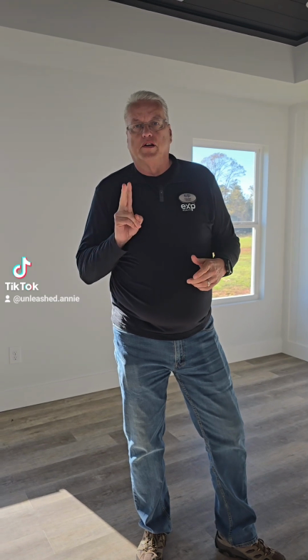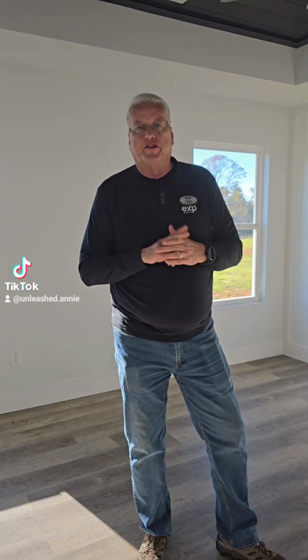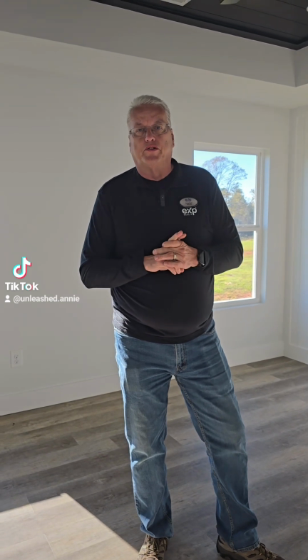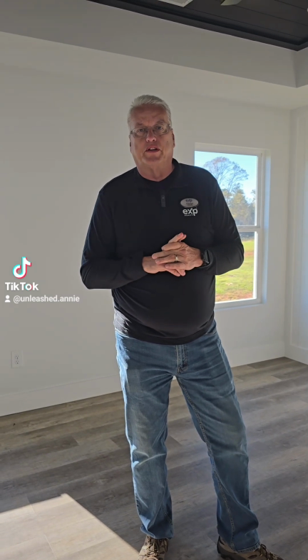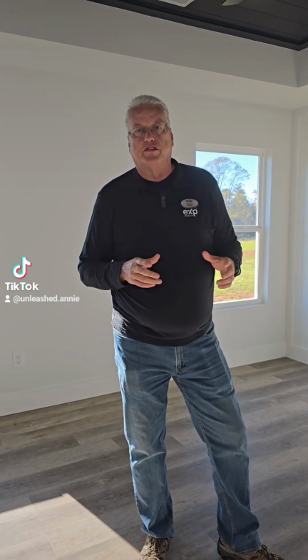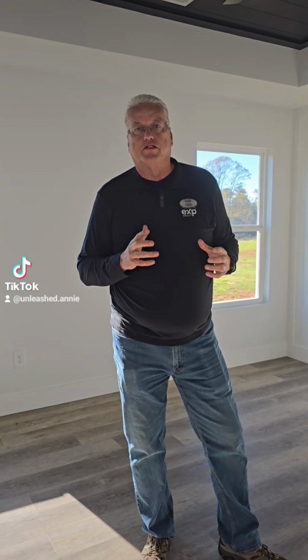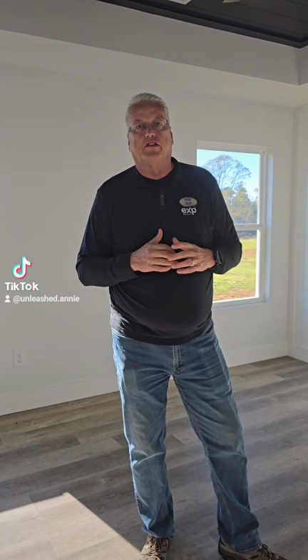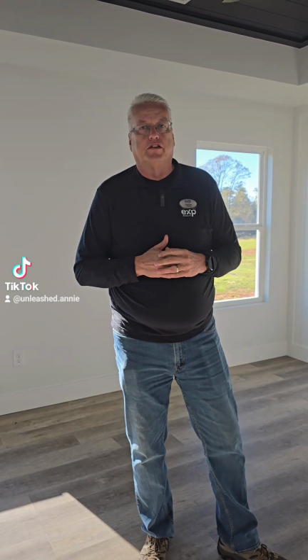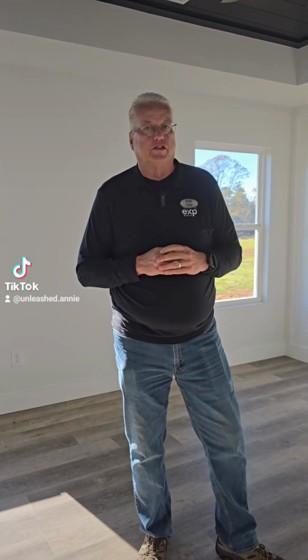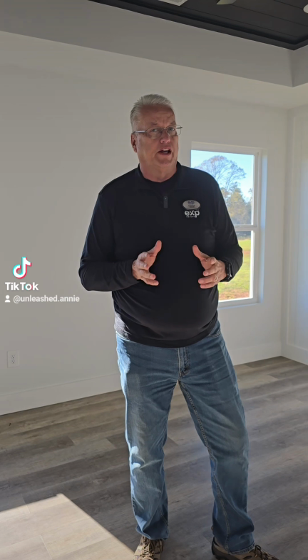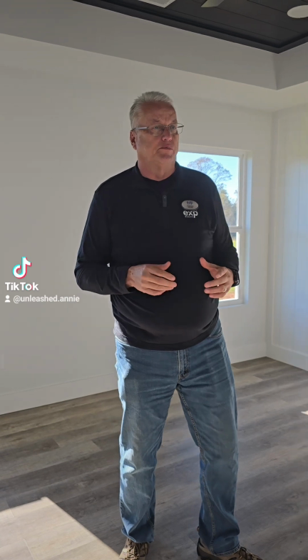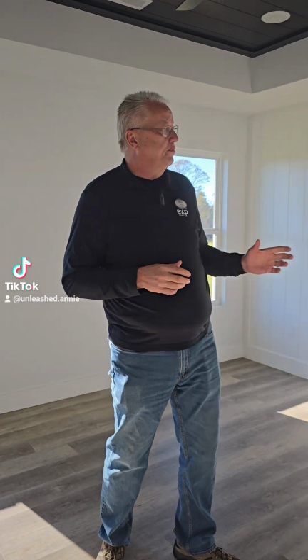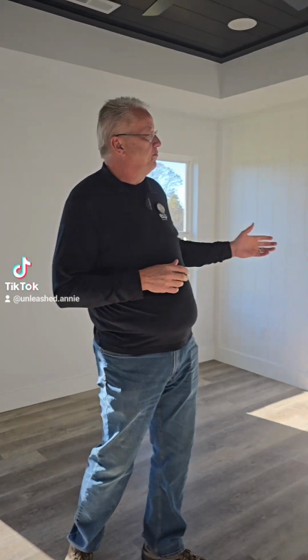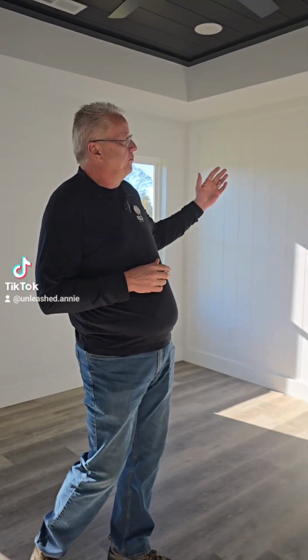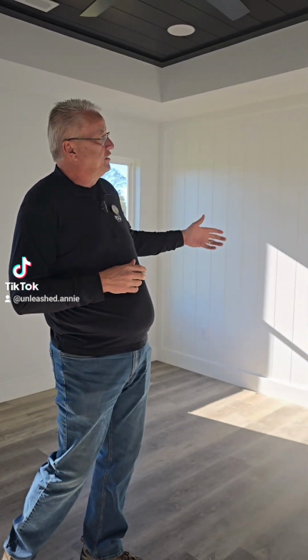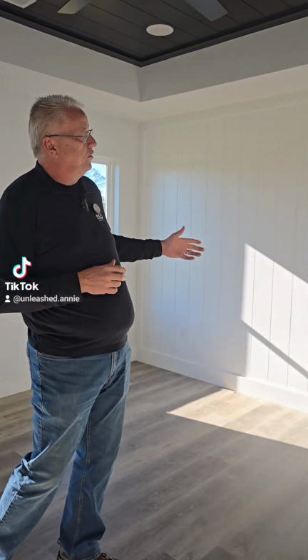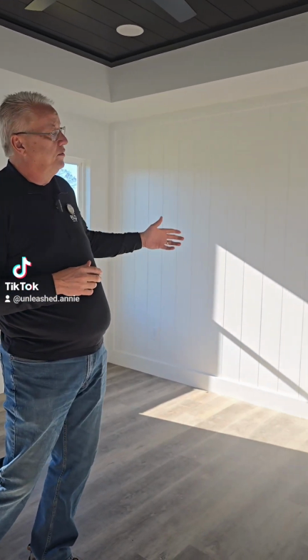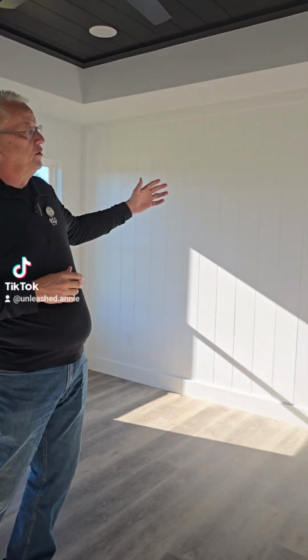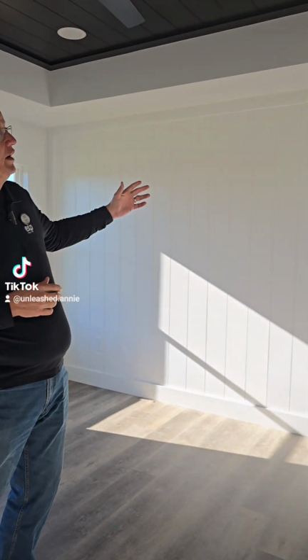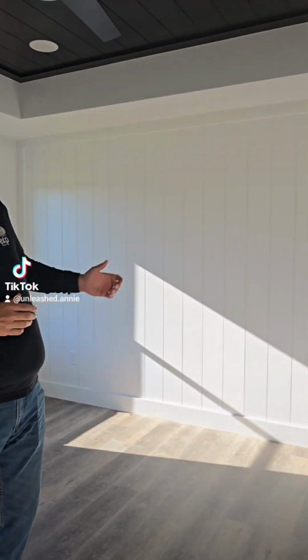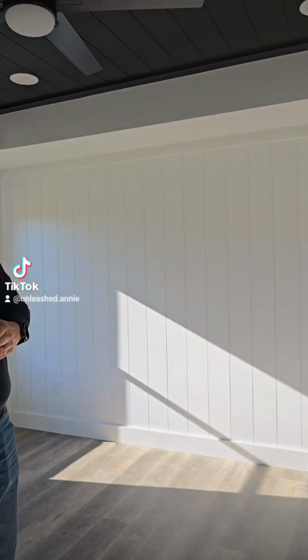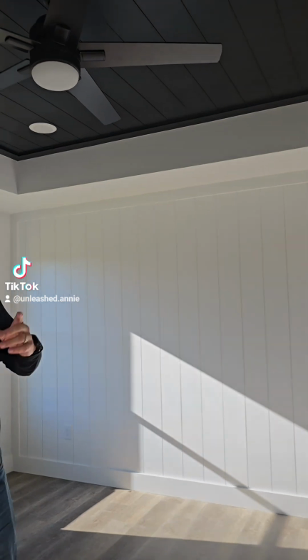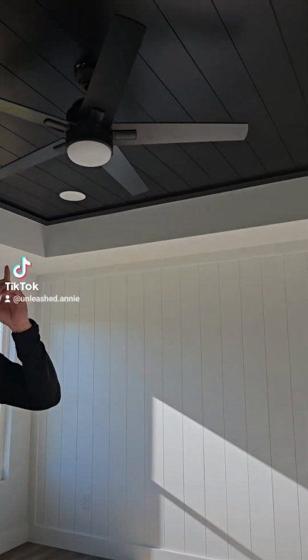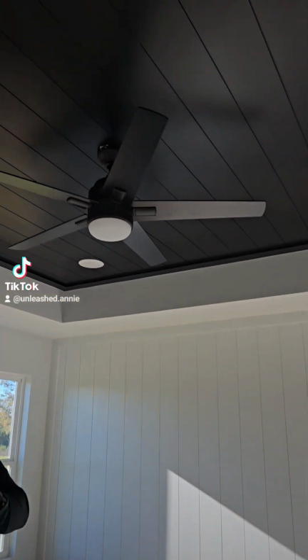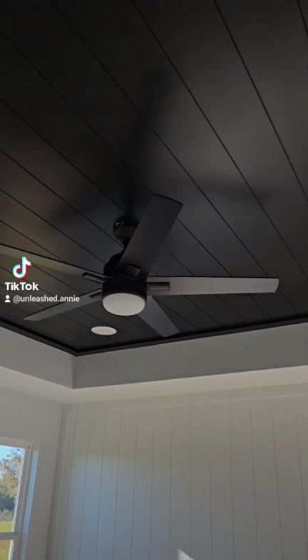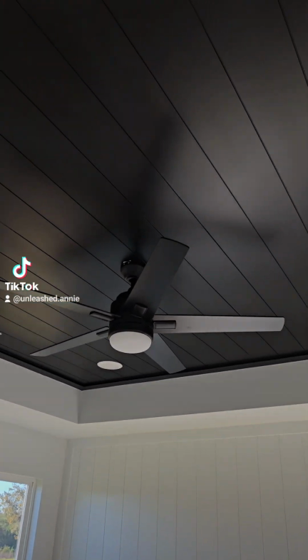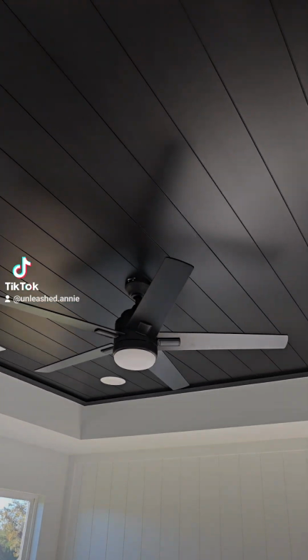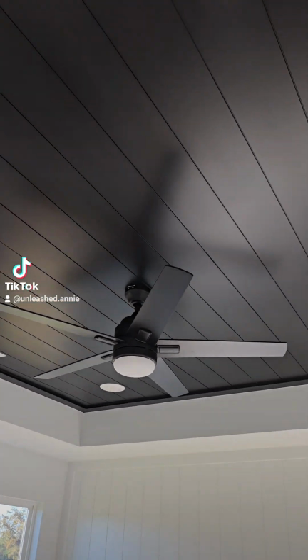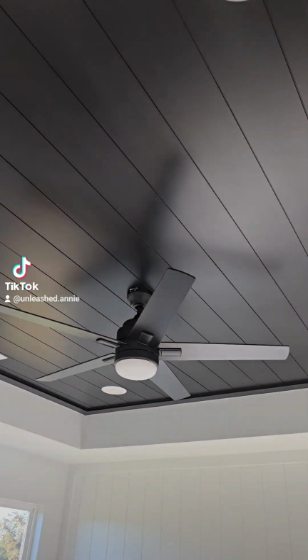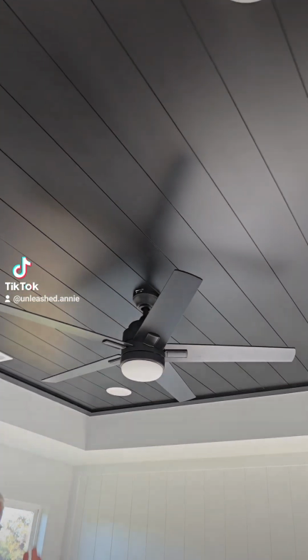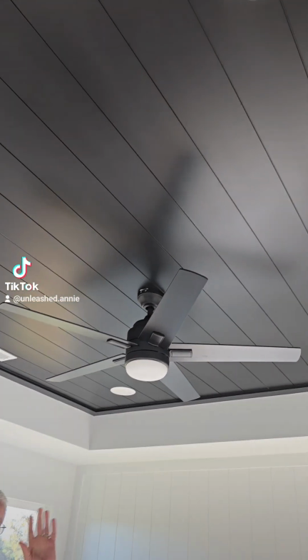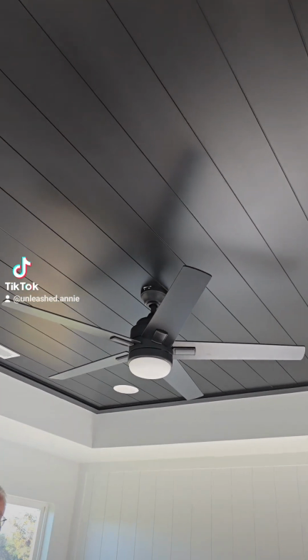Here's owner's suite number two. This is in the Stanley. This one has a shiplap accent wall that's all white, and it's got a wood inlay that's black on the end up top.